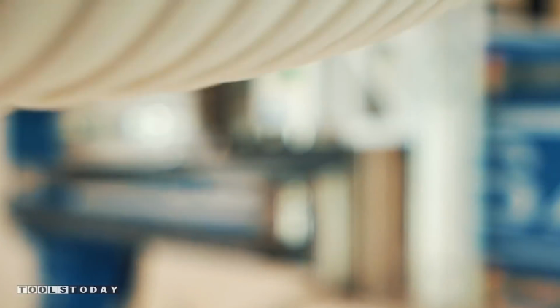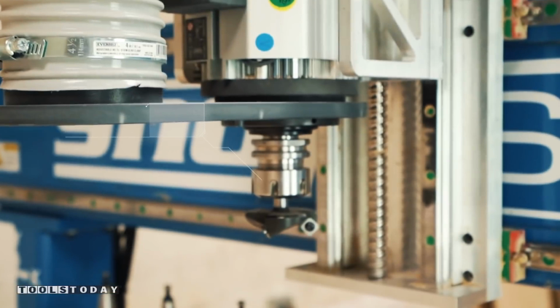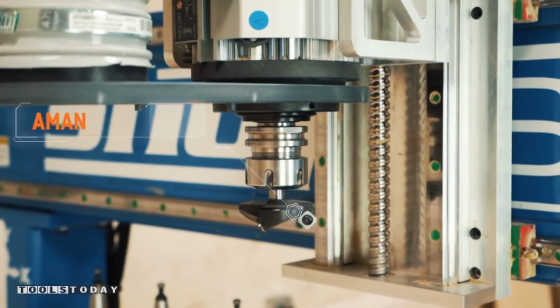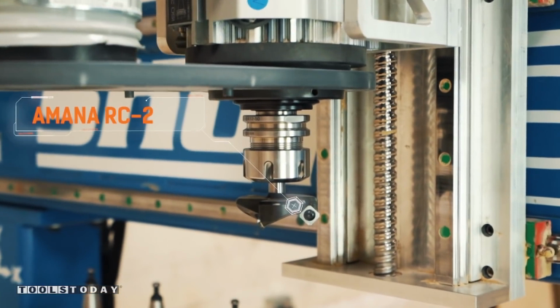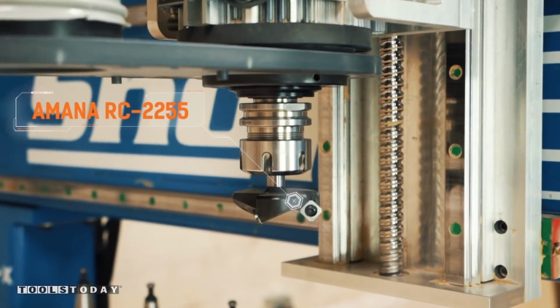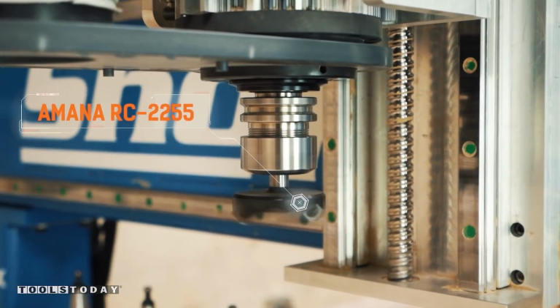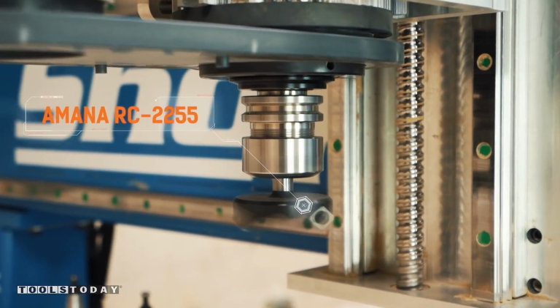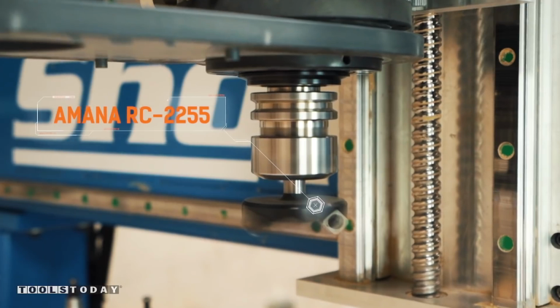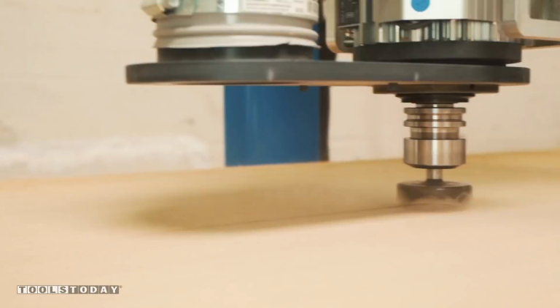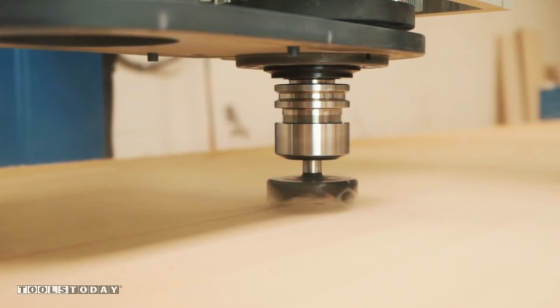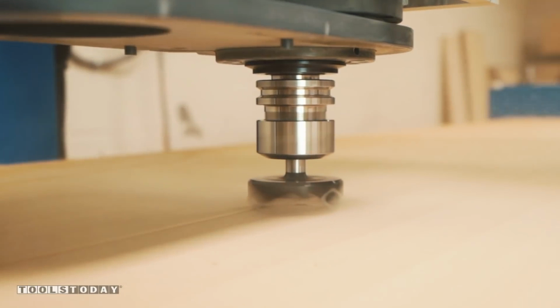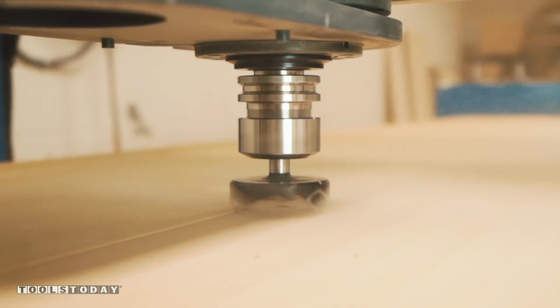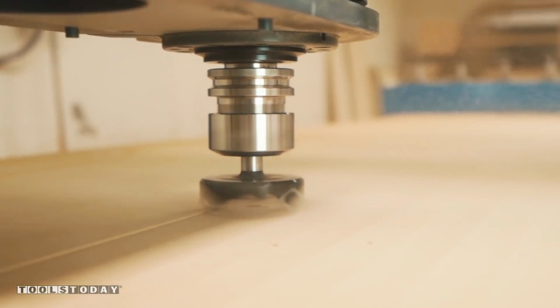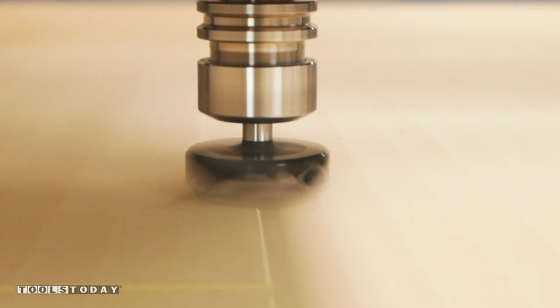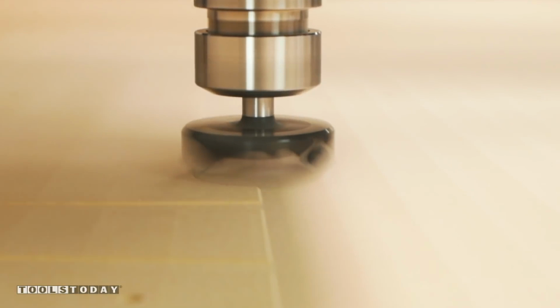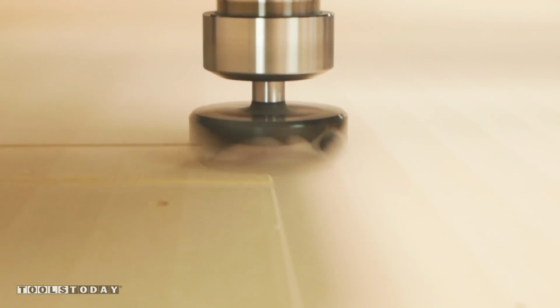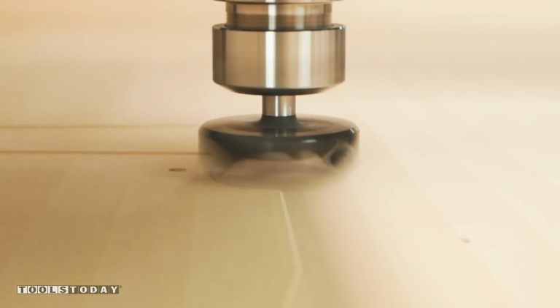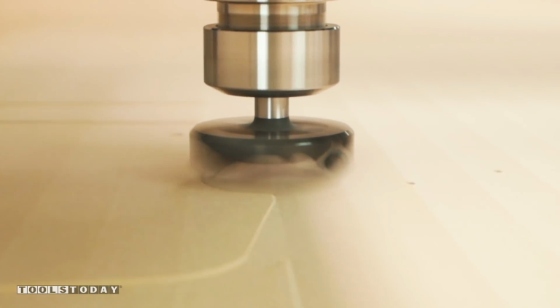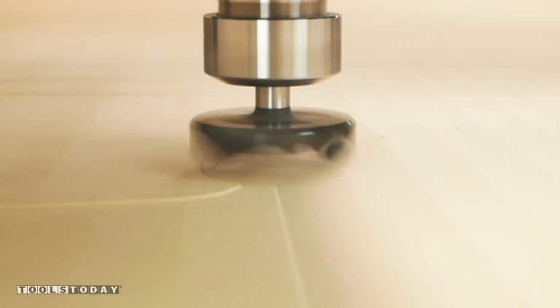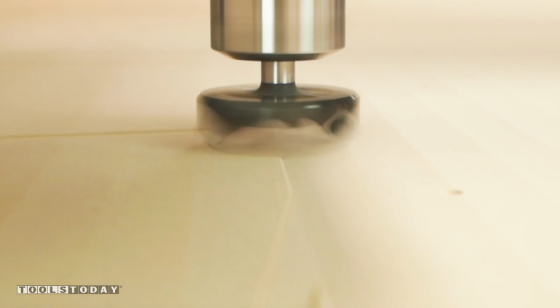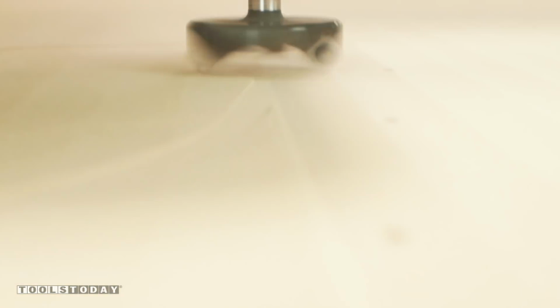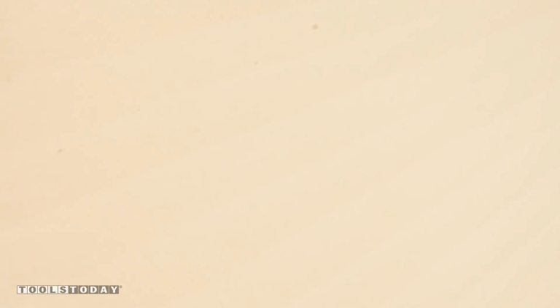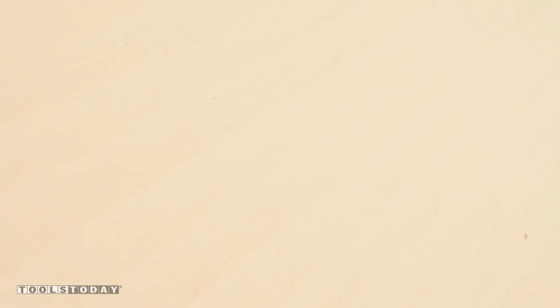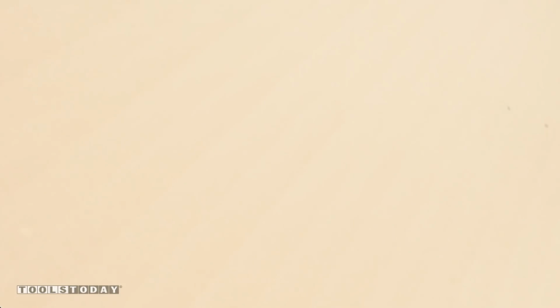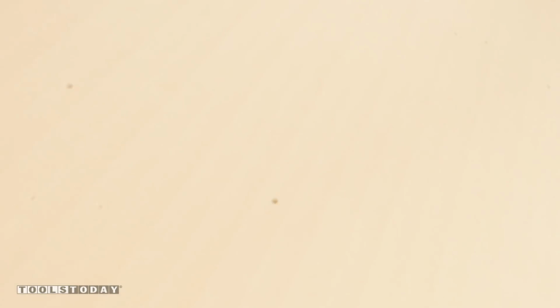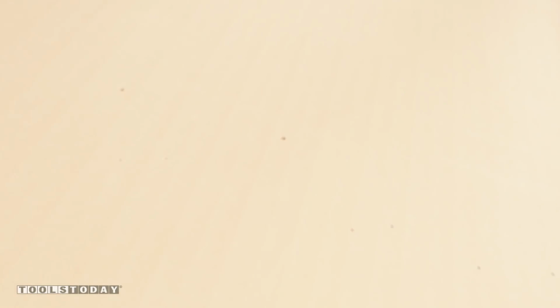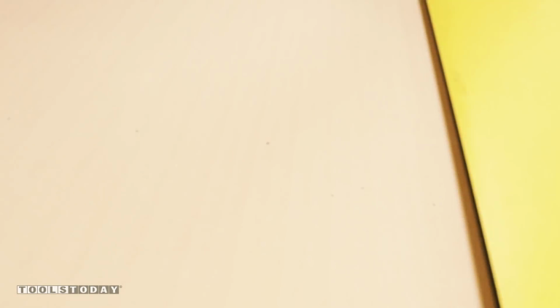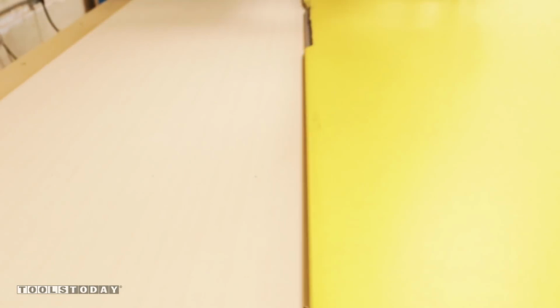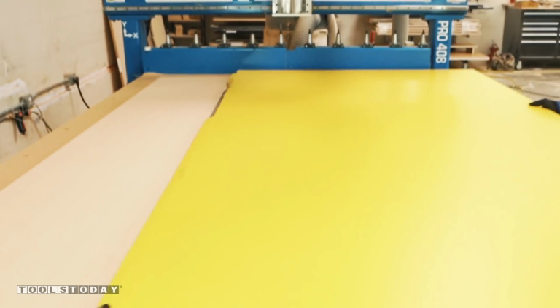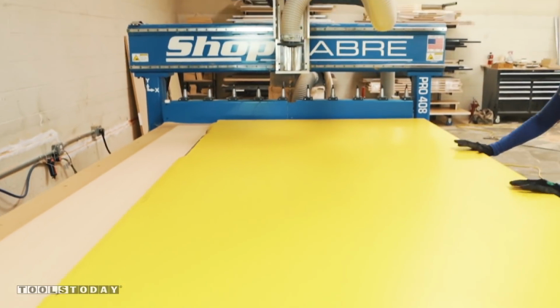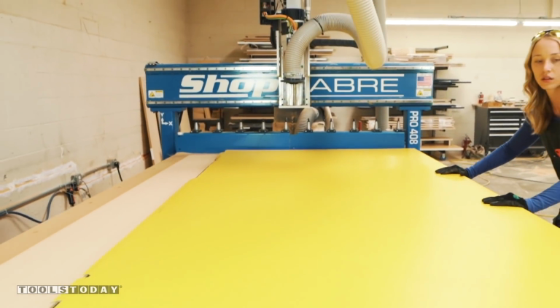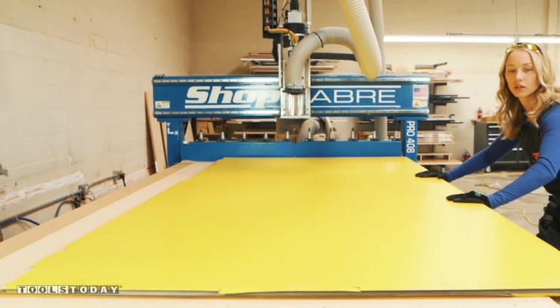First I'm going to start off by resurfacing the spoil board to ensure my sheets lay perfectly flat for maximum vacuum hold down. Now that I've got the spoil board resurfaced, I'm ready to start cutting the files for my credenza.